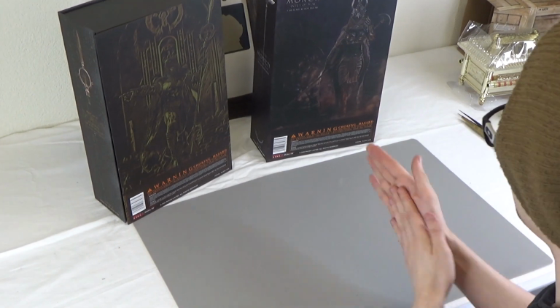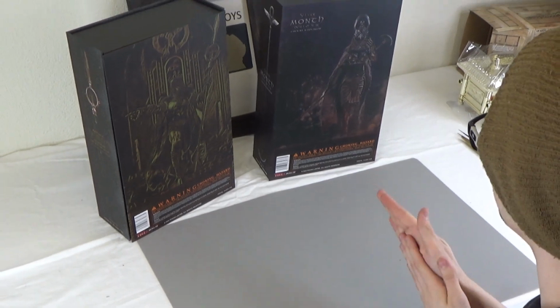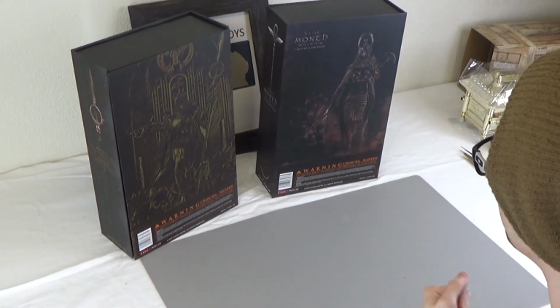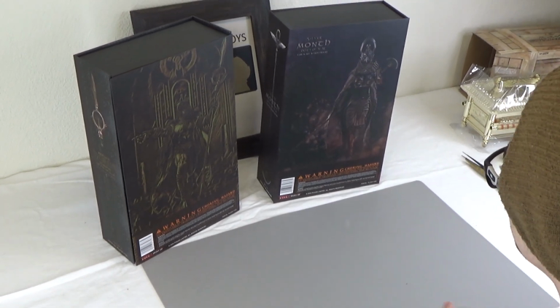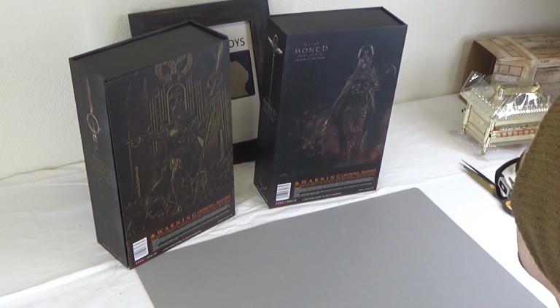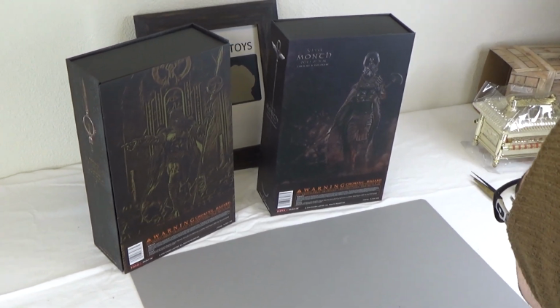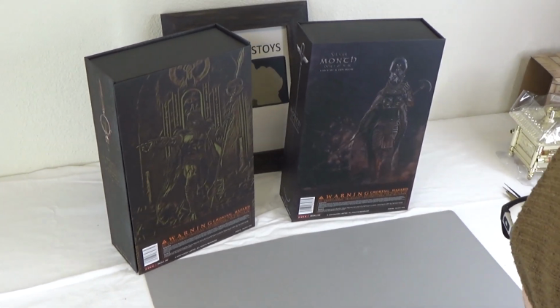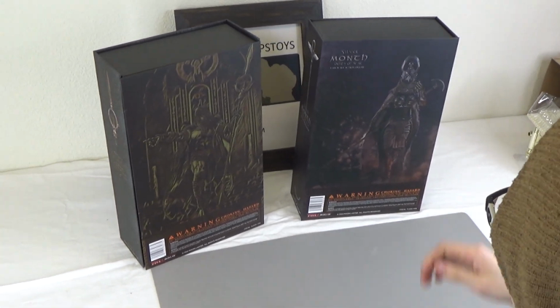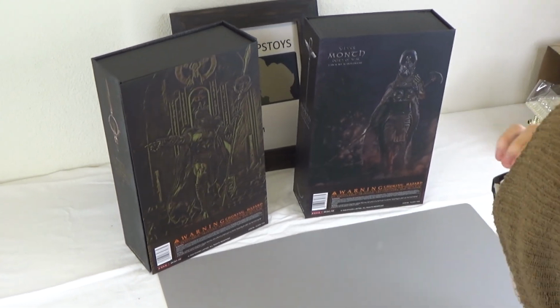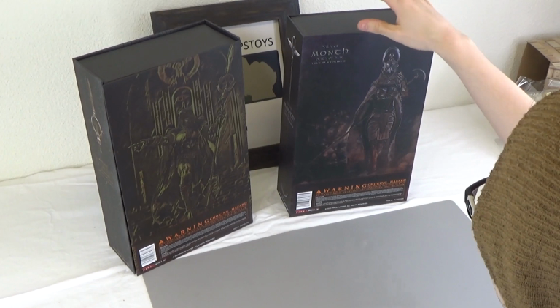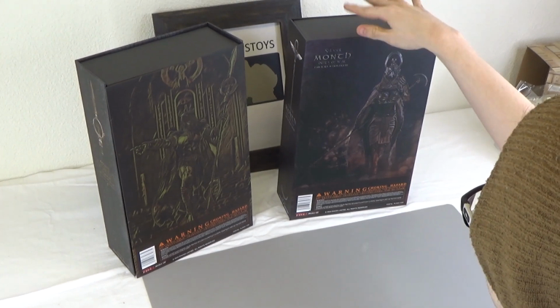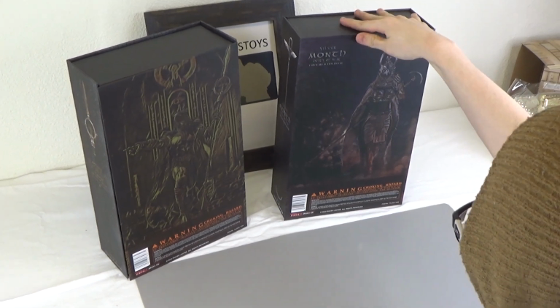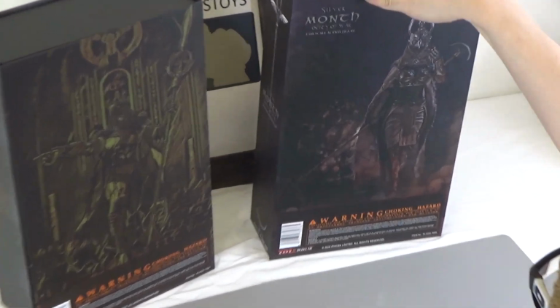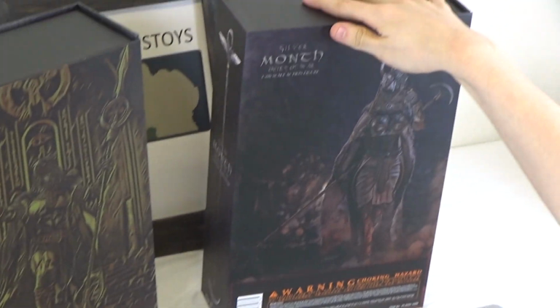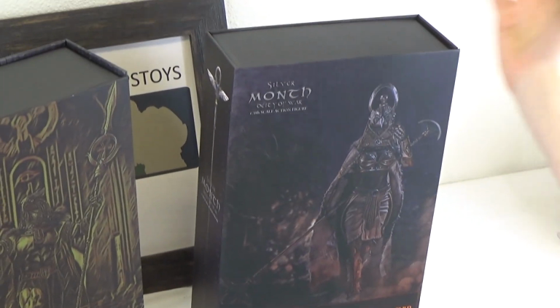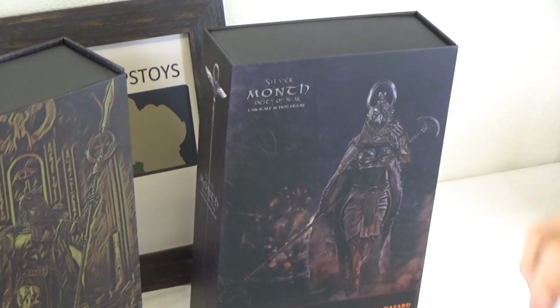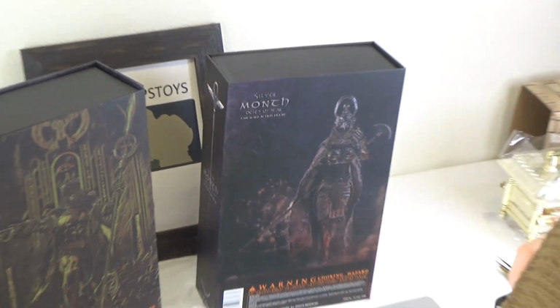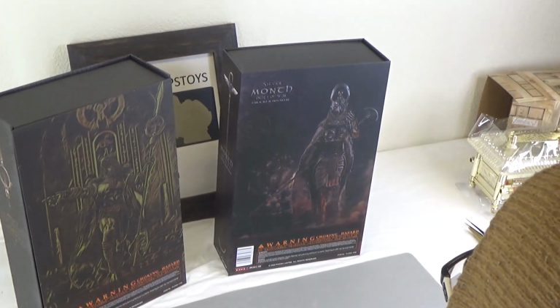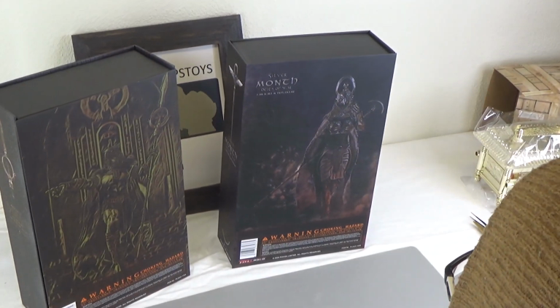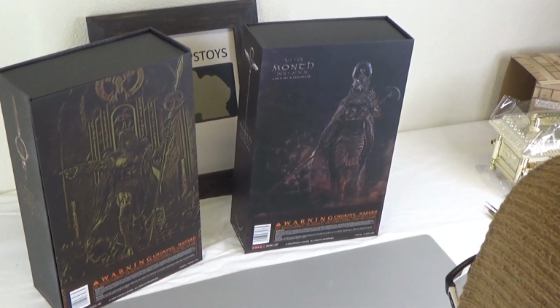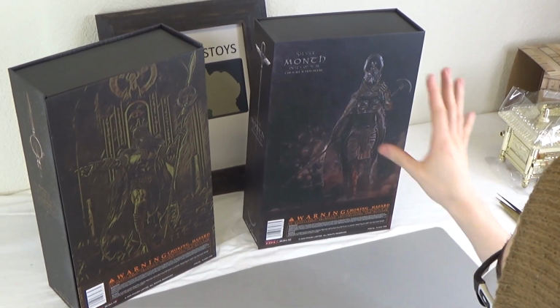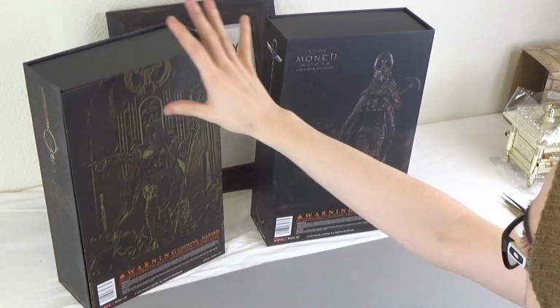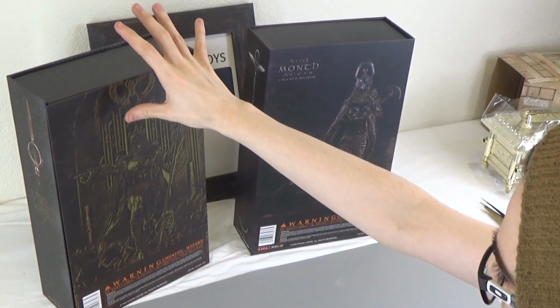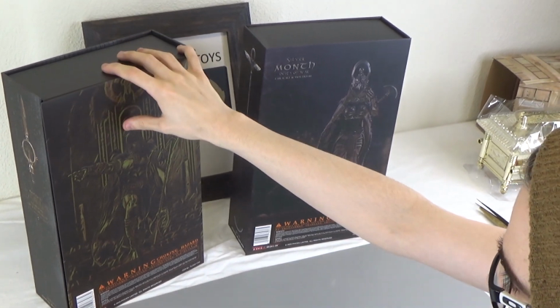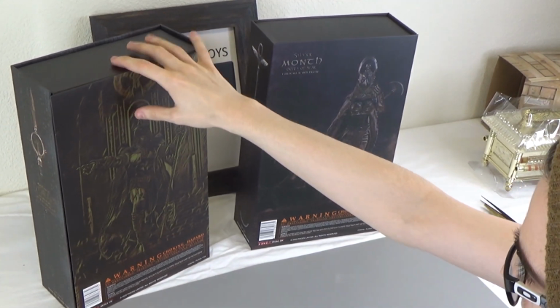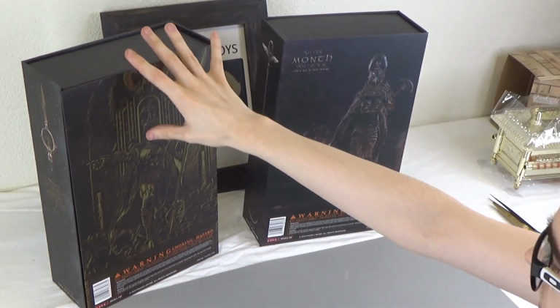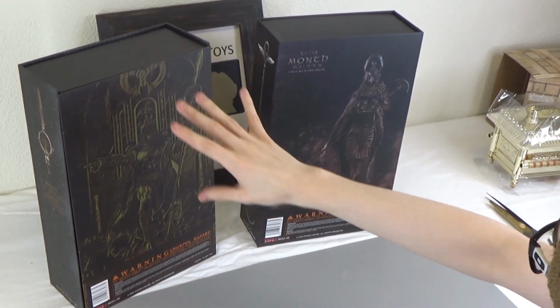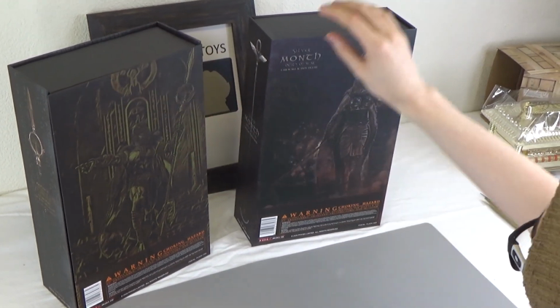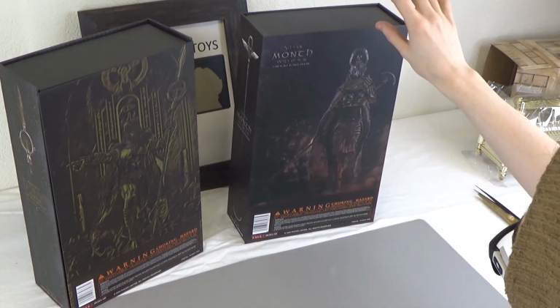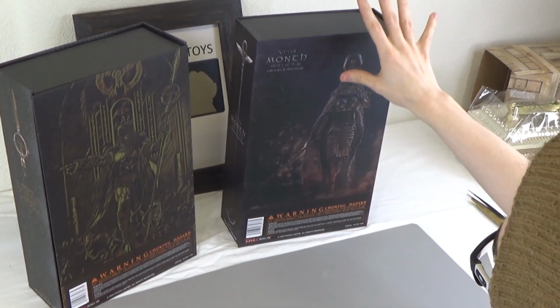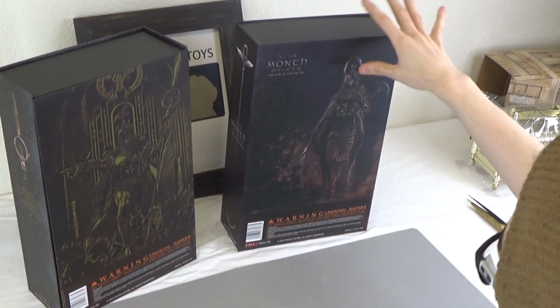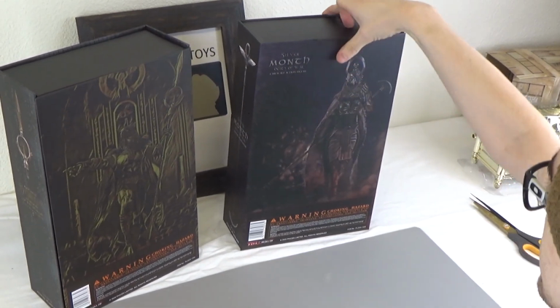Hi everyone, it's Byron here from Black Ops Toys, and today we are unboxing the female silver deity of war, or Horus, from the Egyptian mythos. We just unboxed the golden male version, and now we're gonna do the silver female version.